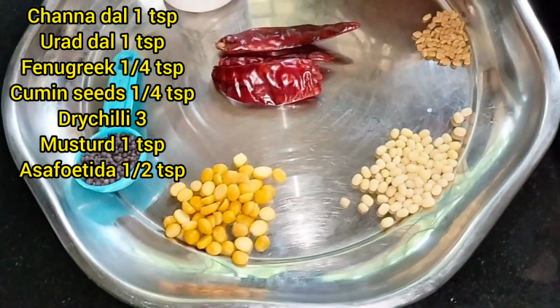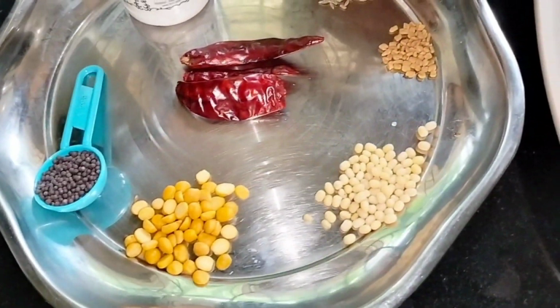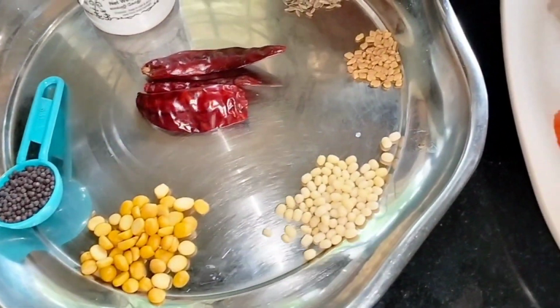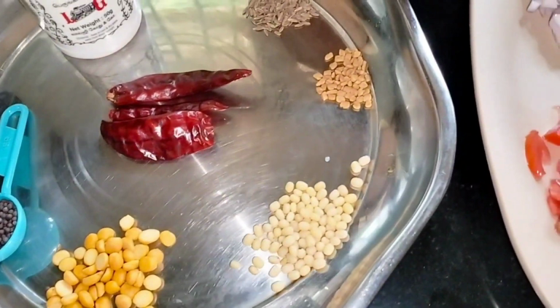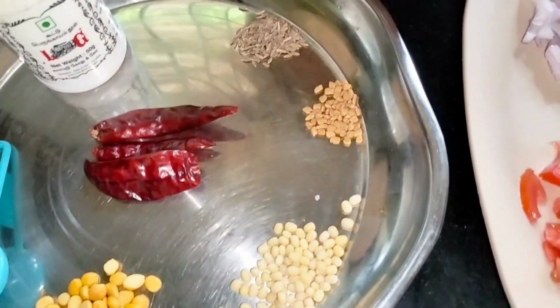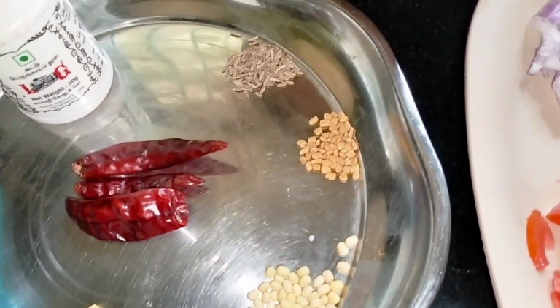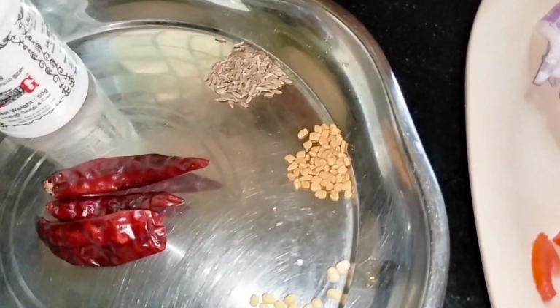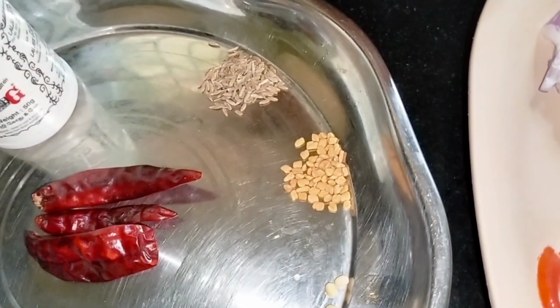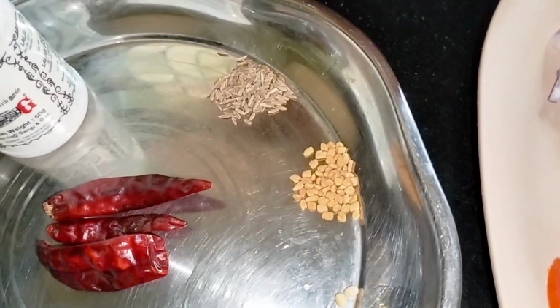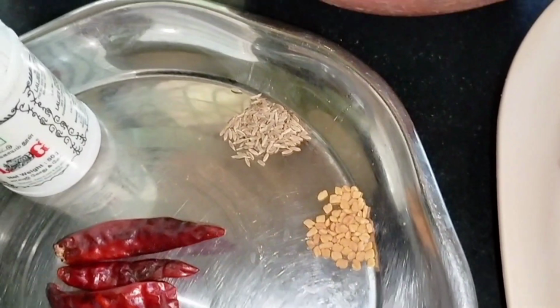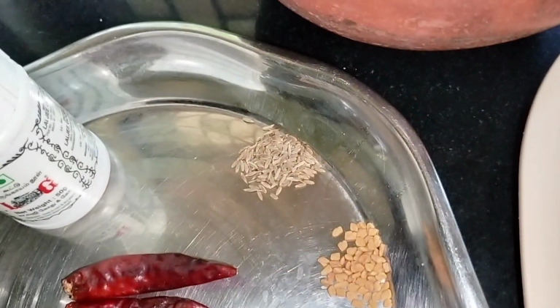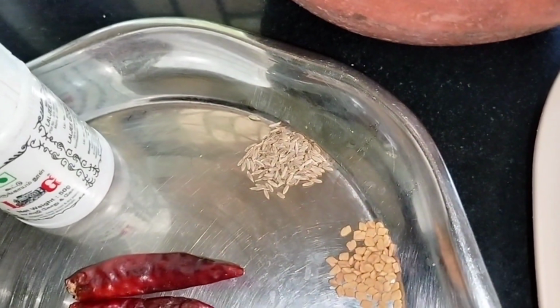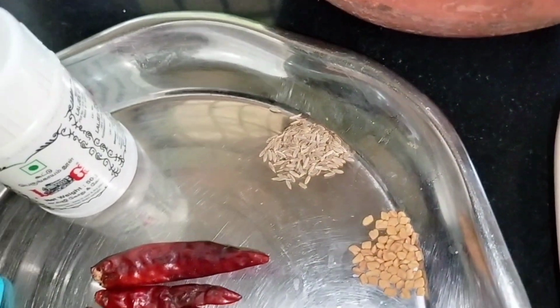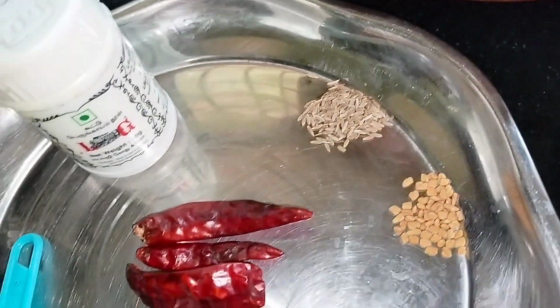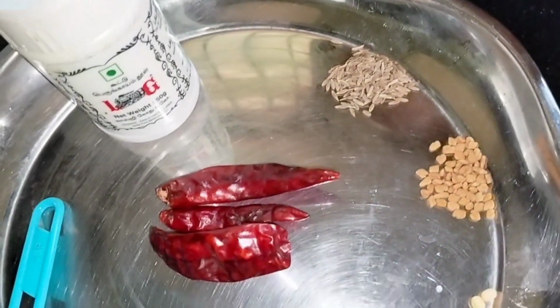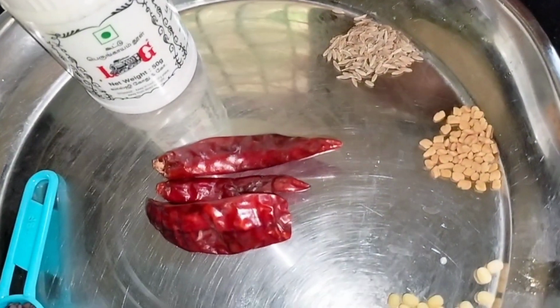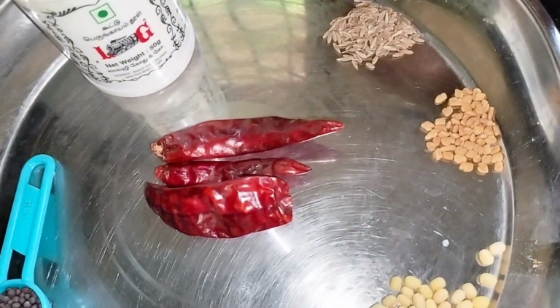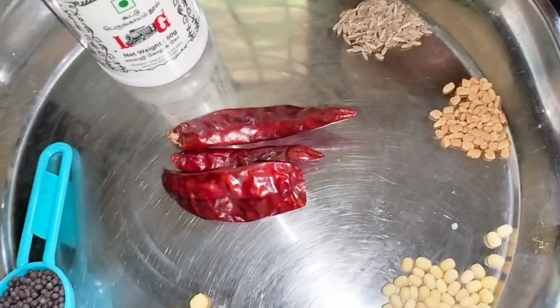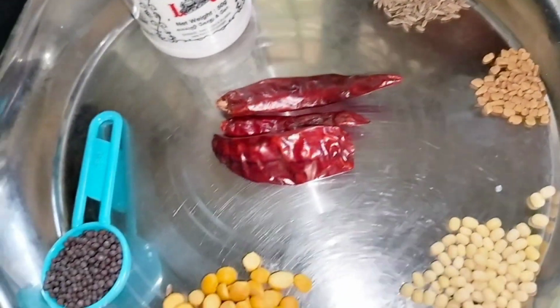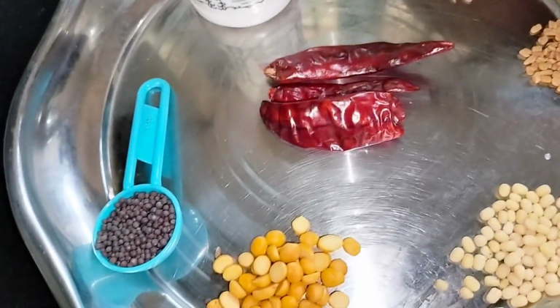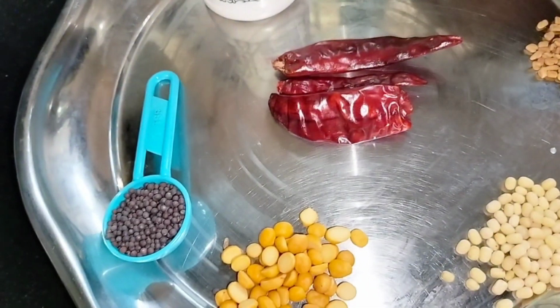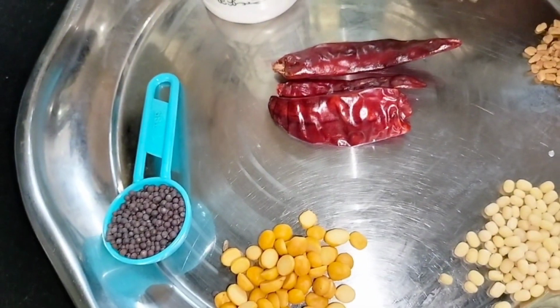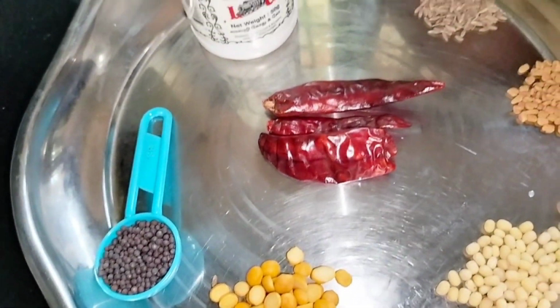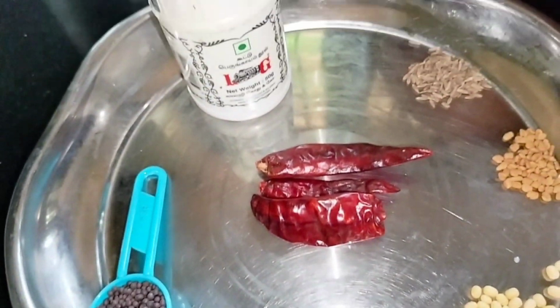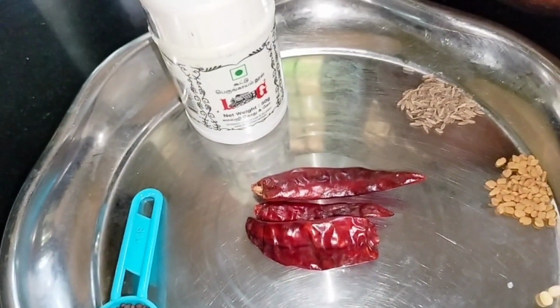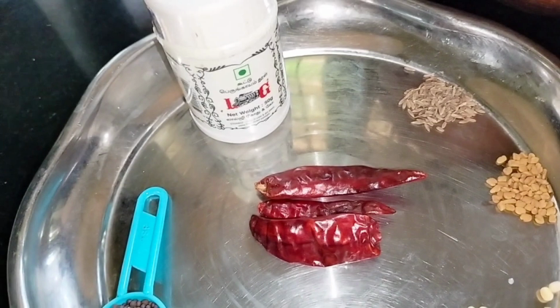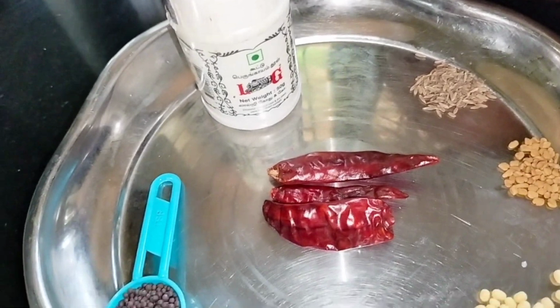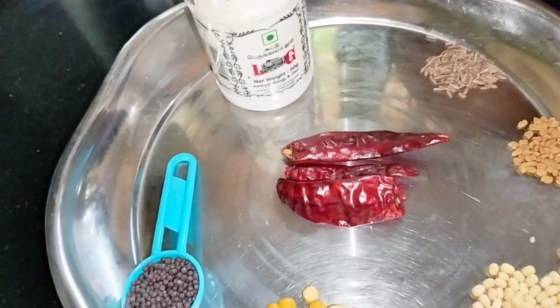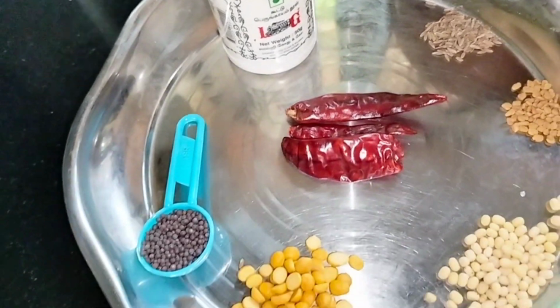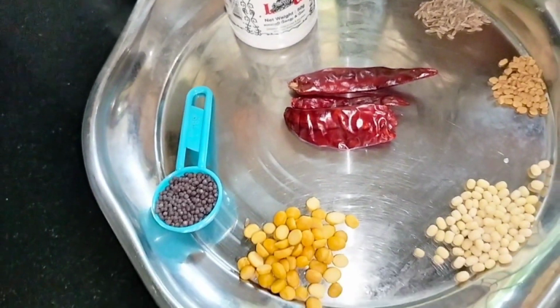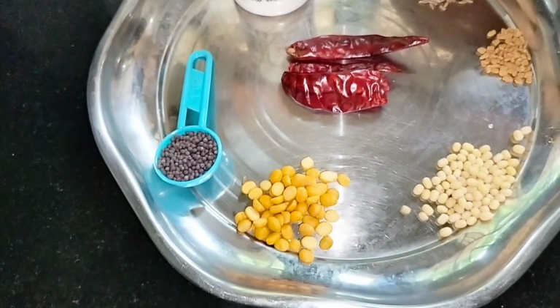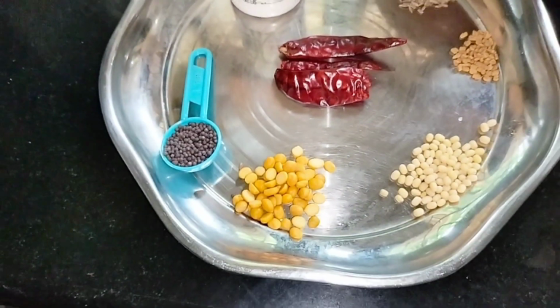Add 1 teaspoon of salt and 3 teaspoons of salt in this way.